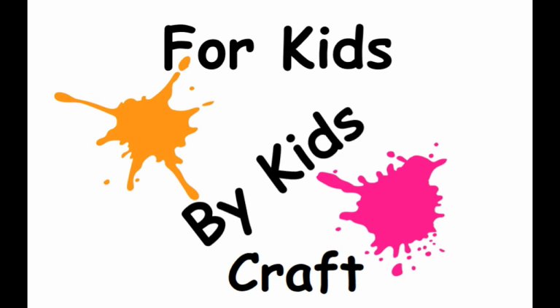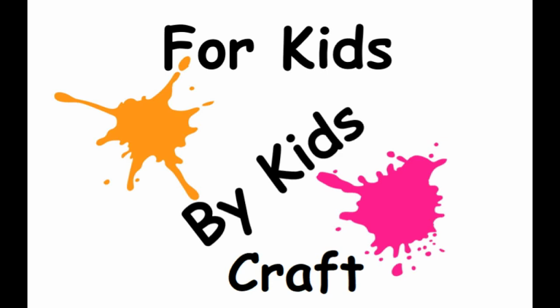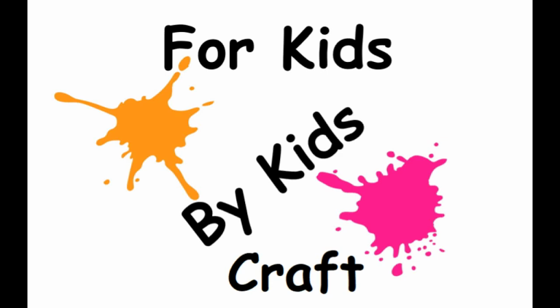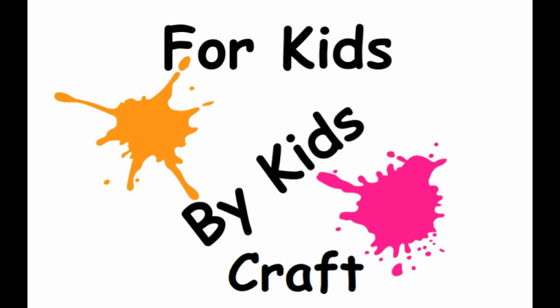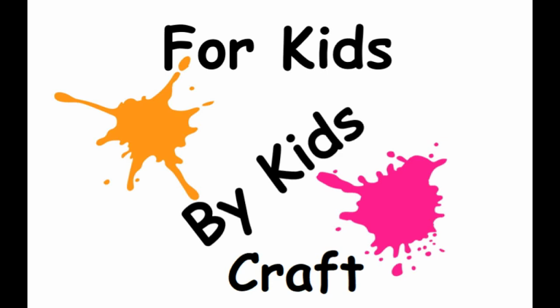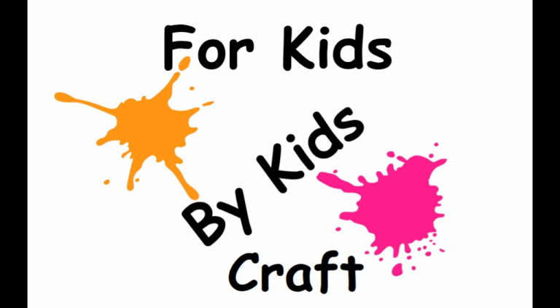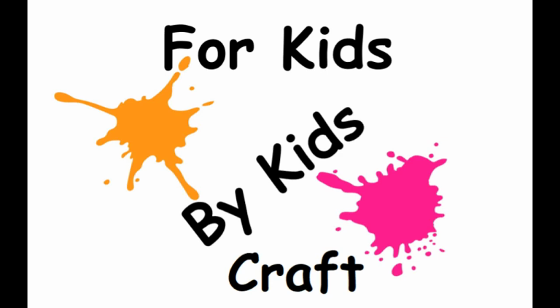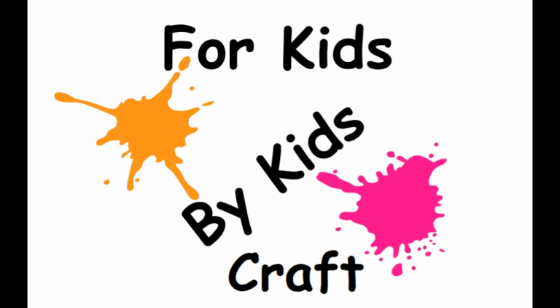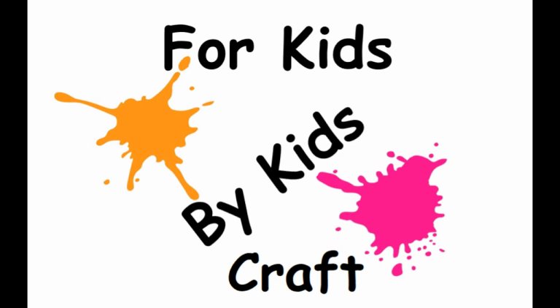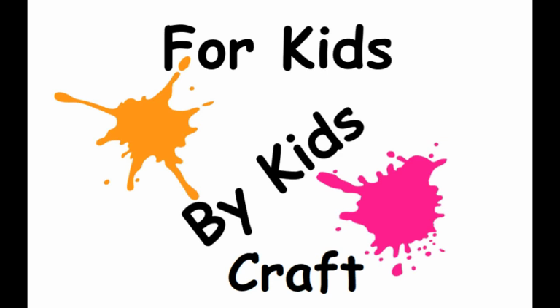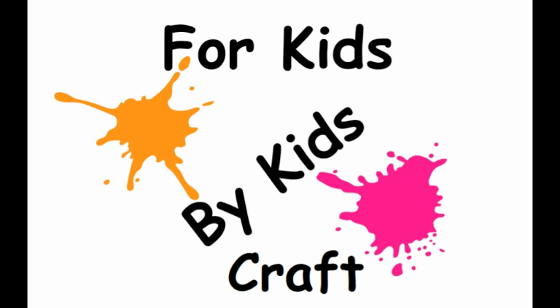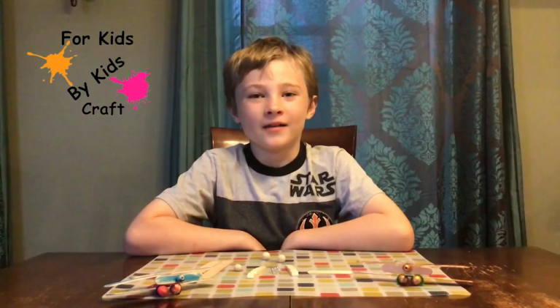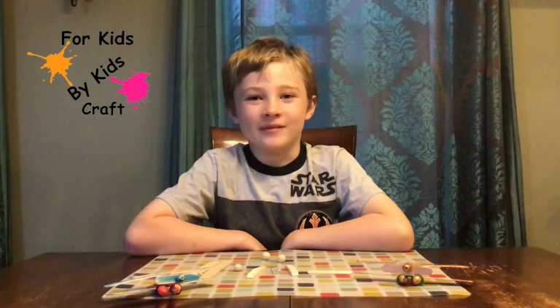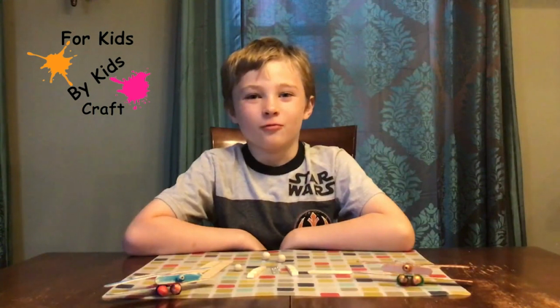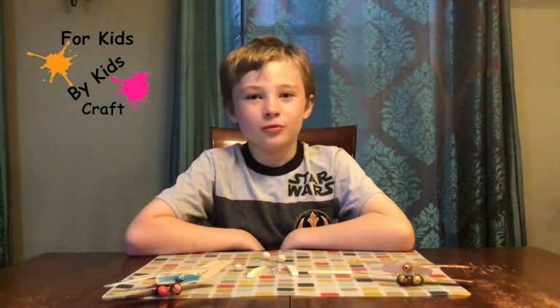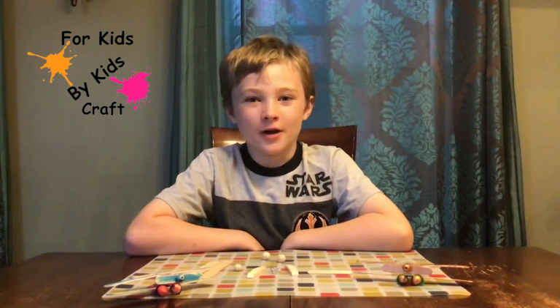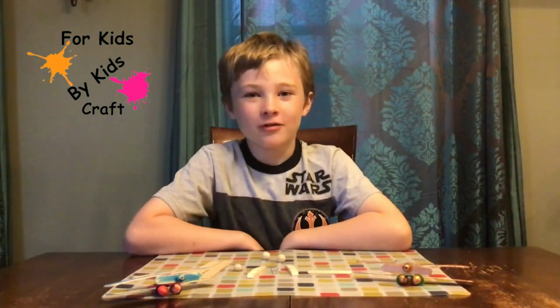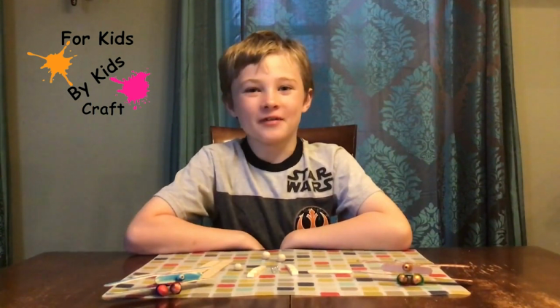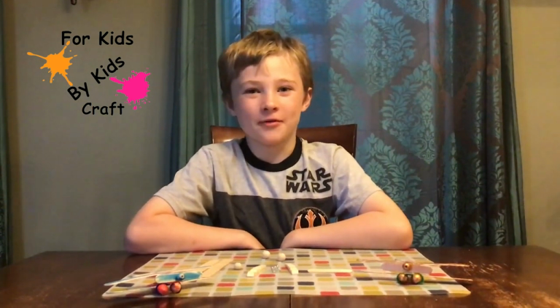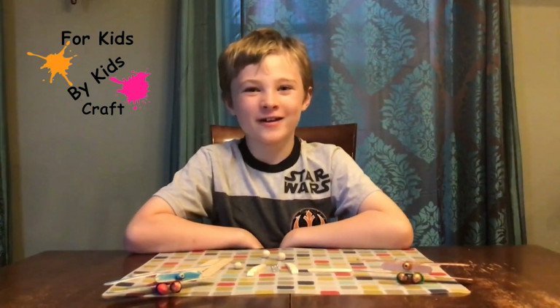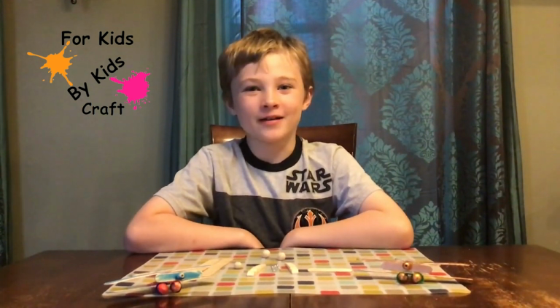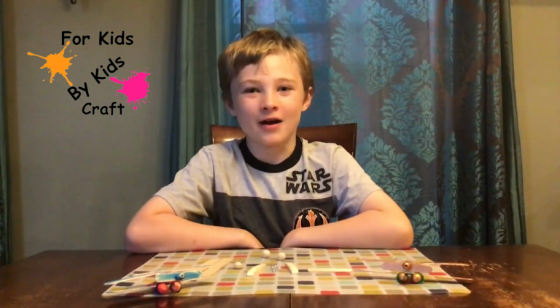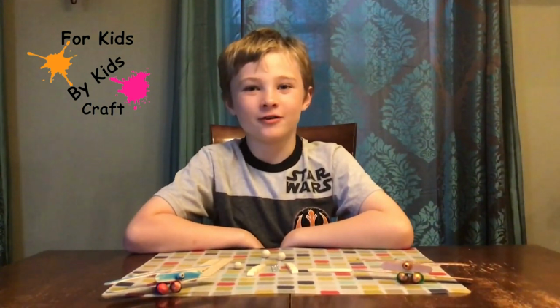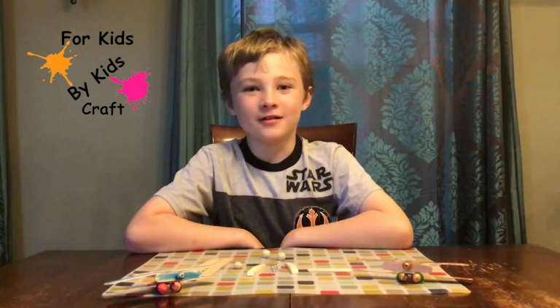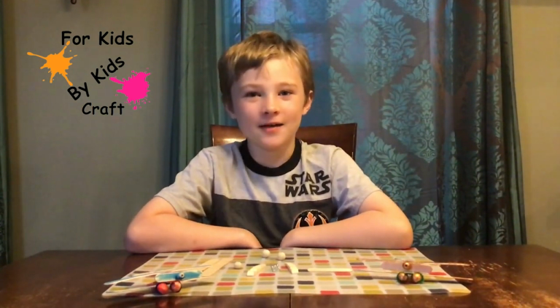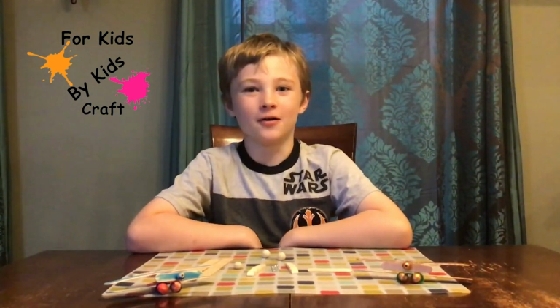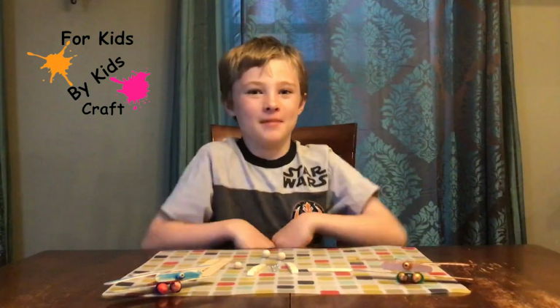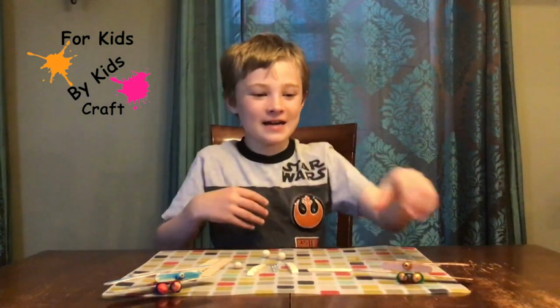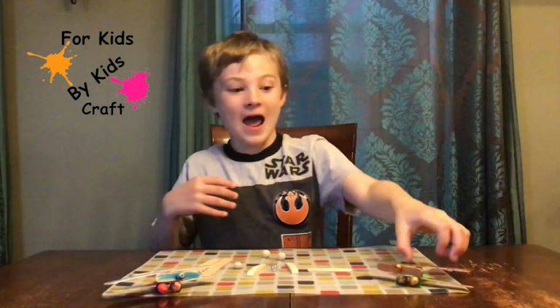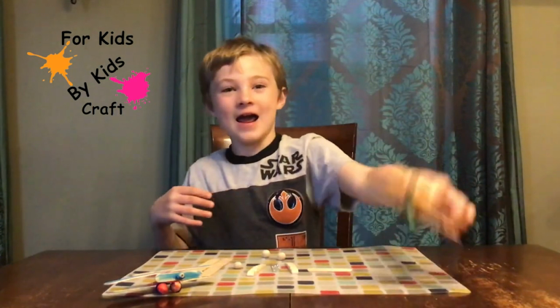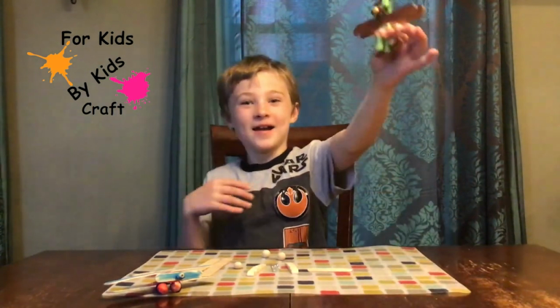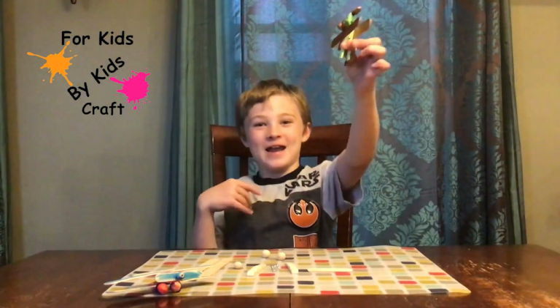This is 4KidsMyKidsCraft Crafting Channel. Hello Crafters, welcome to another crafting video with 4KidsMyKidsCraft. Today we are going to be making airplanes.